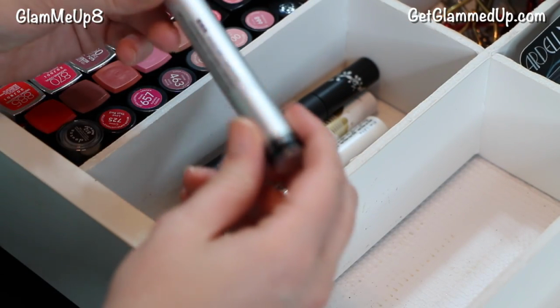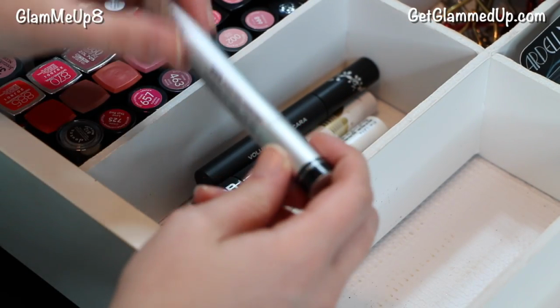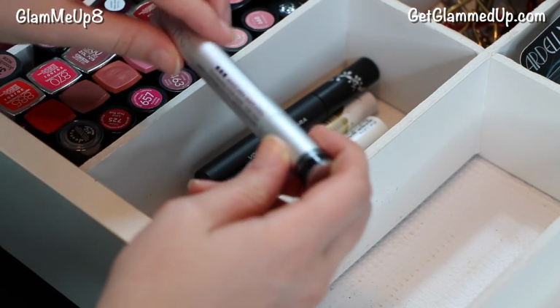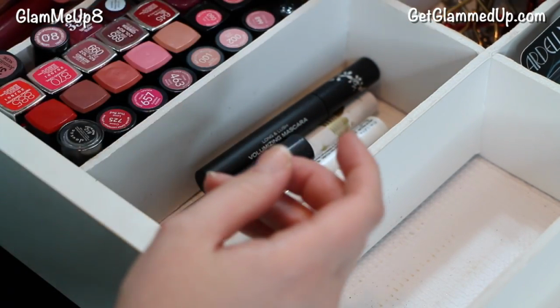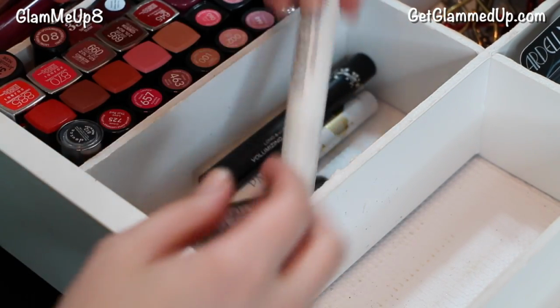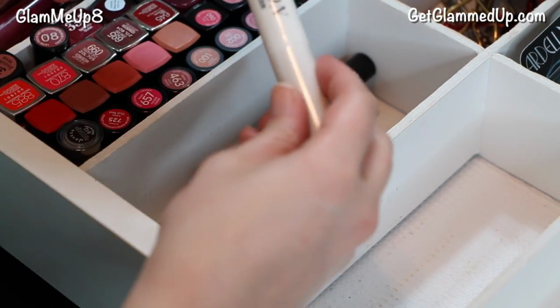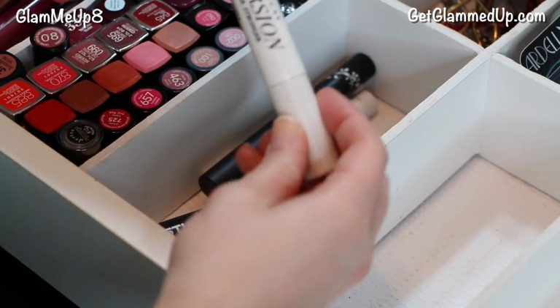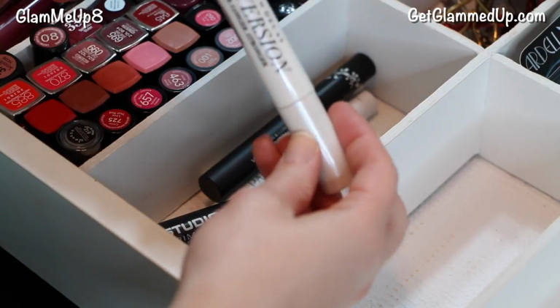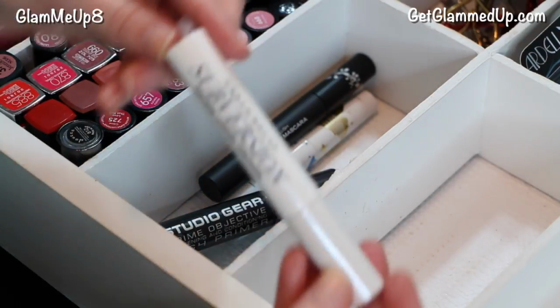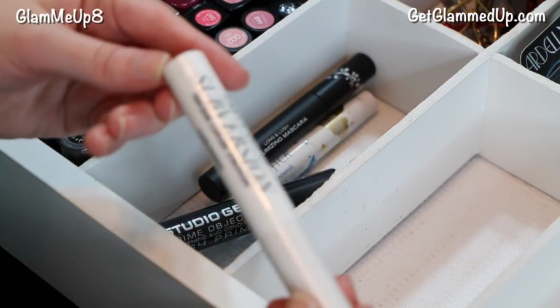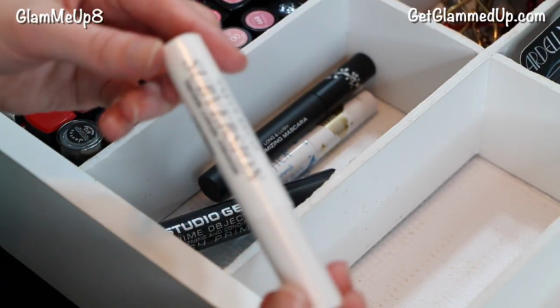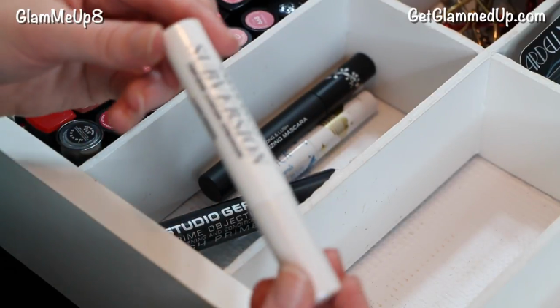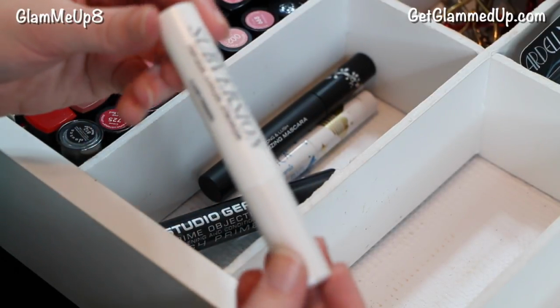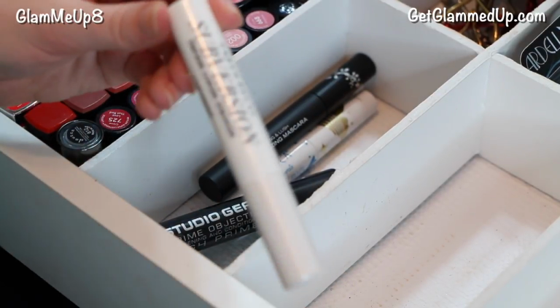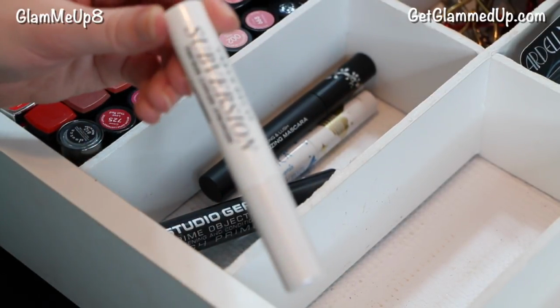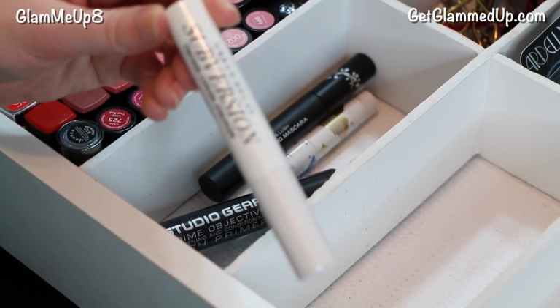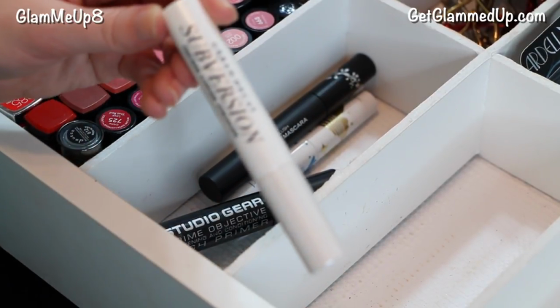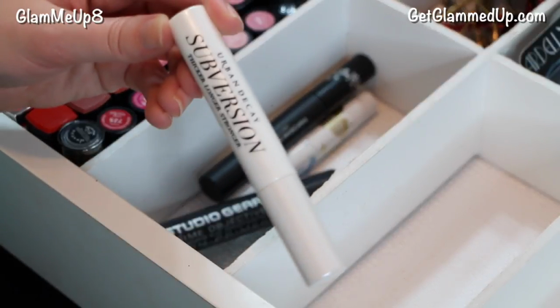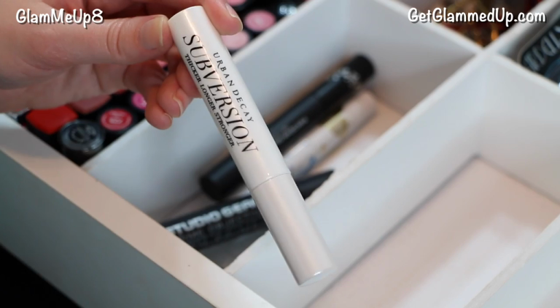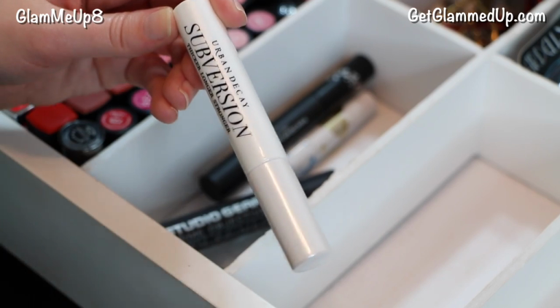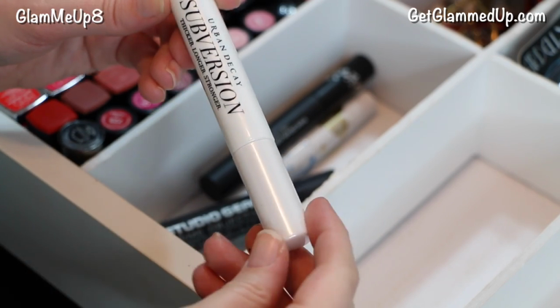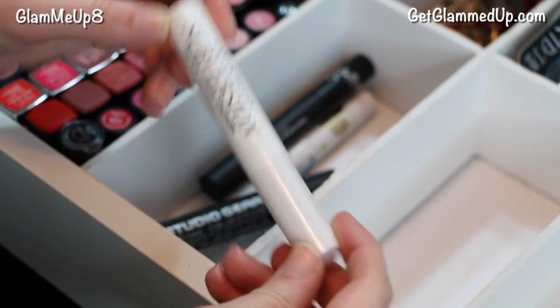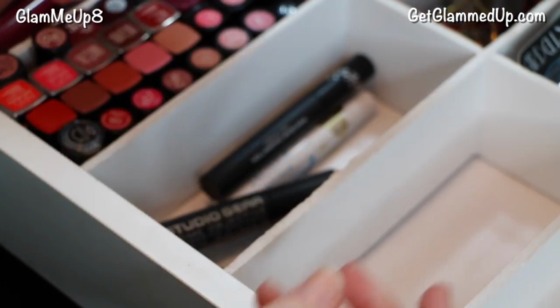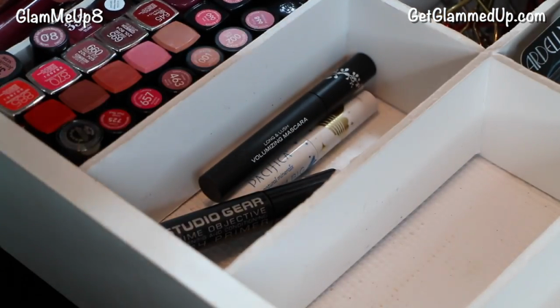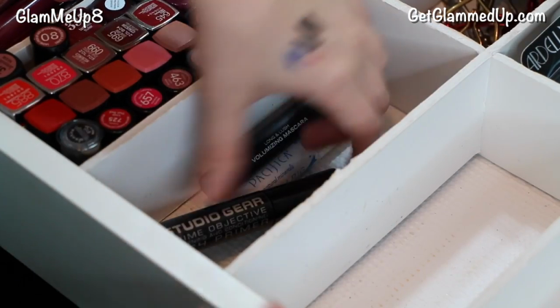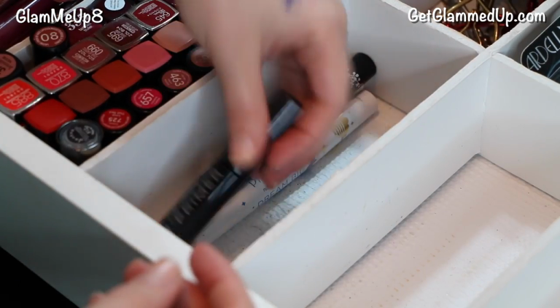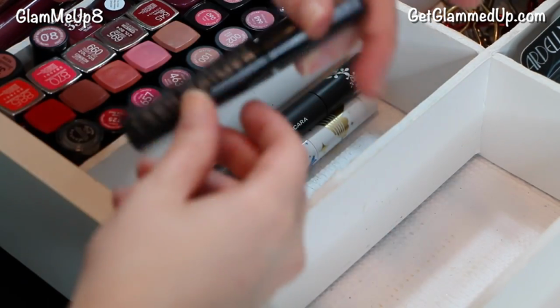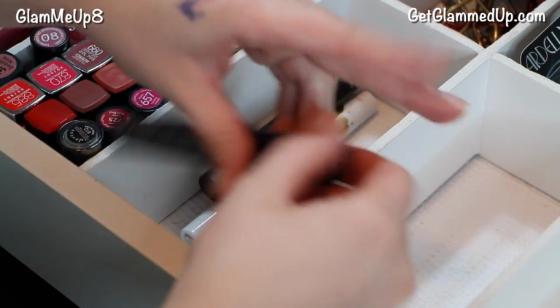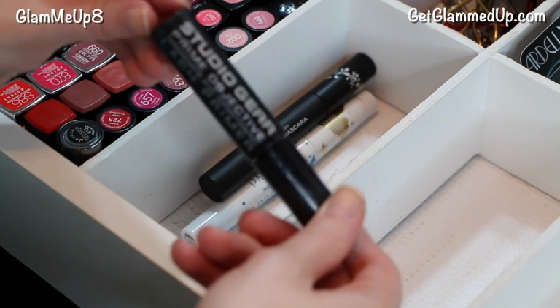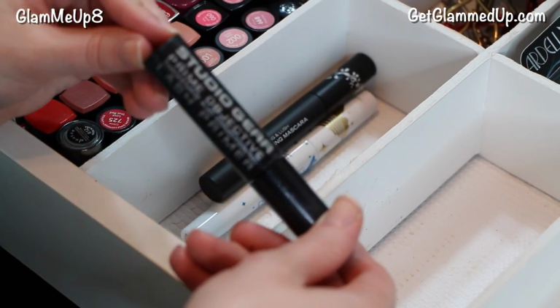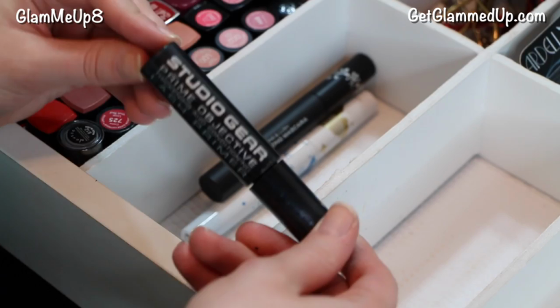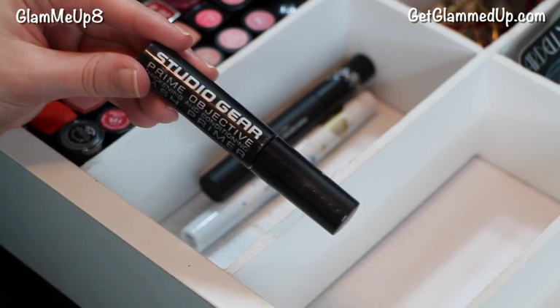Did not like that one — sell that. For primer: I'm not really big on this primer from Urban Decay, I don't really see where it worked all that great, but I'll keep it to use it up. Studio Gear Primer — that one's pretty good.